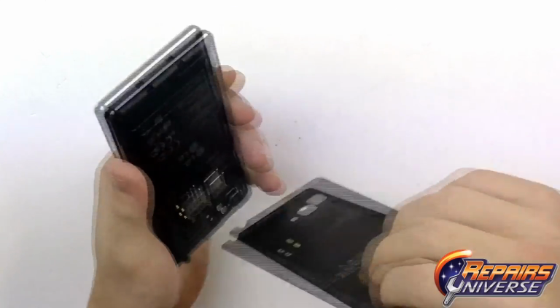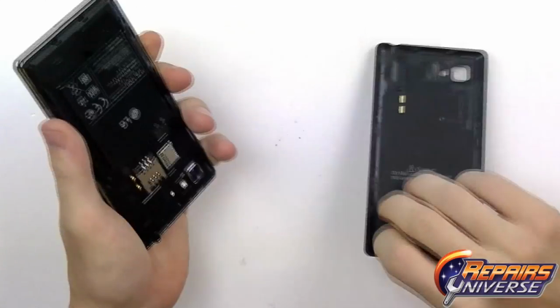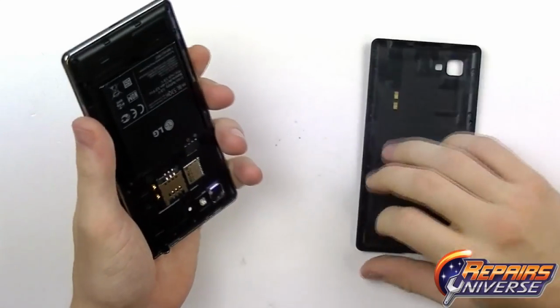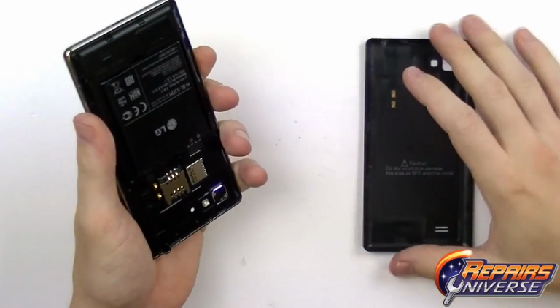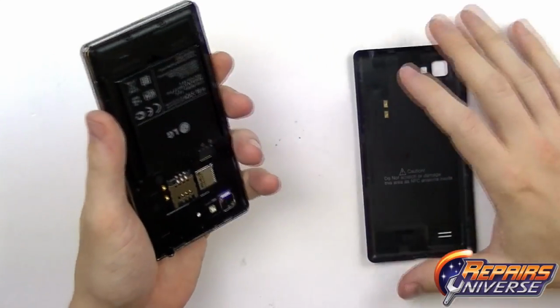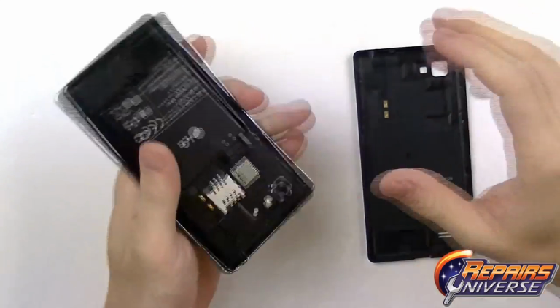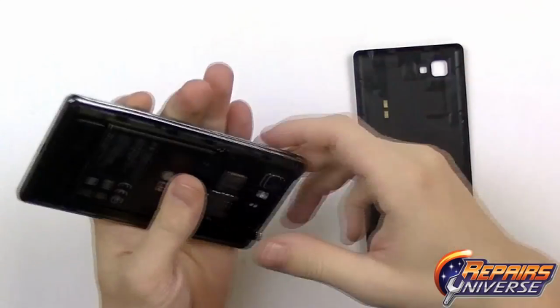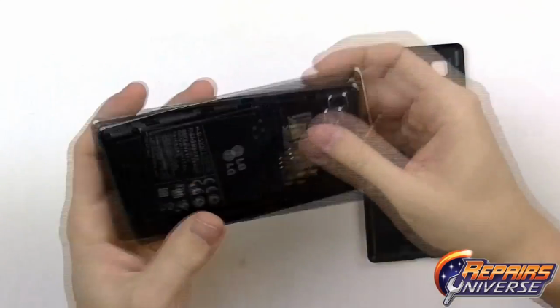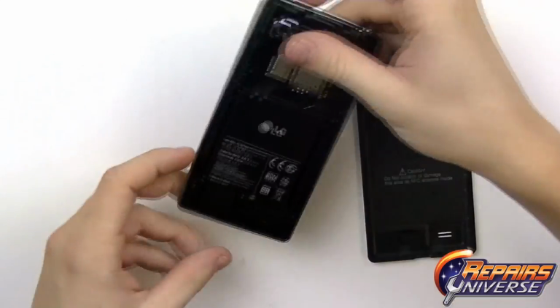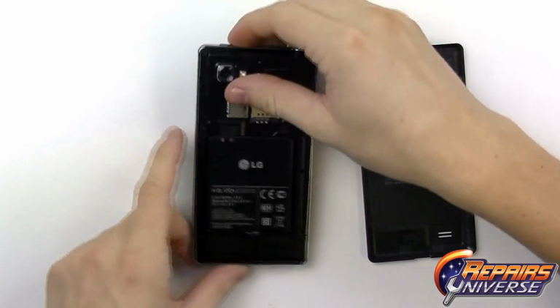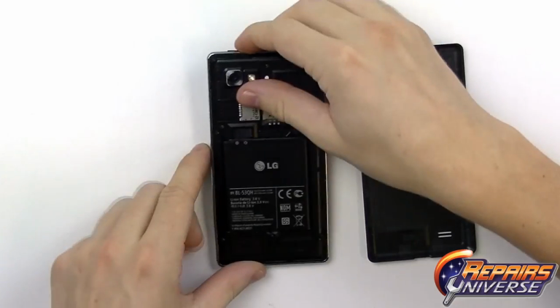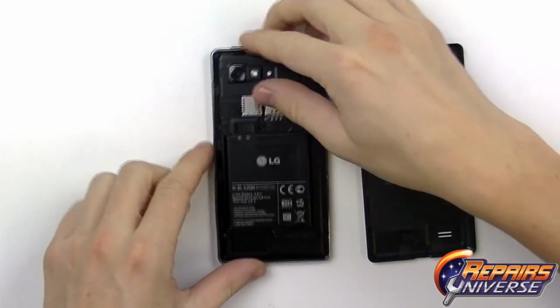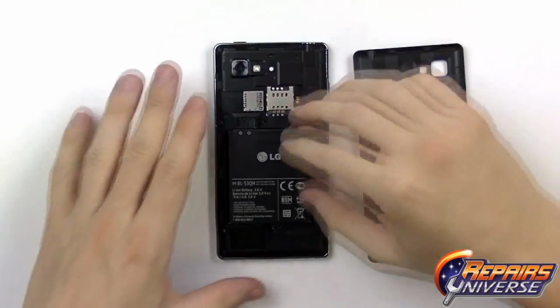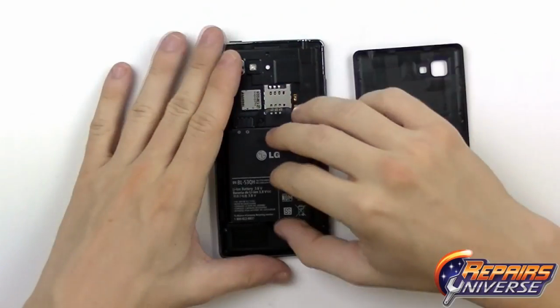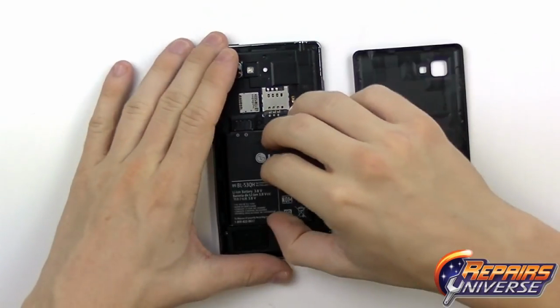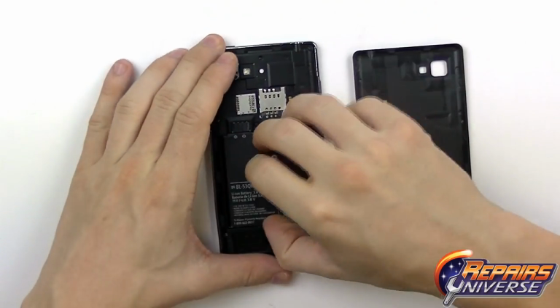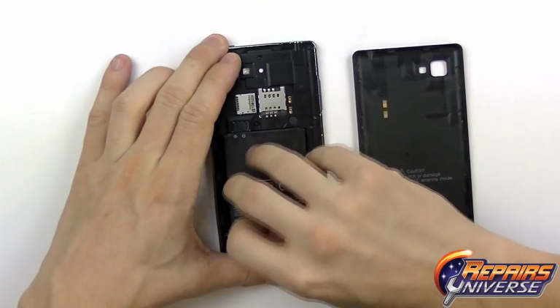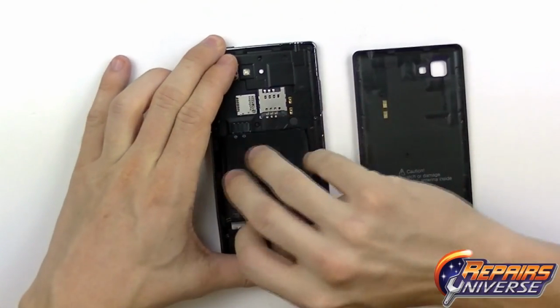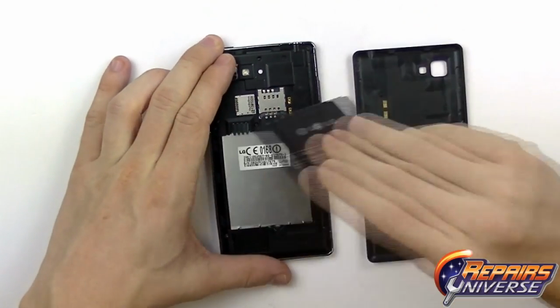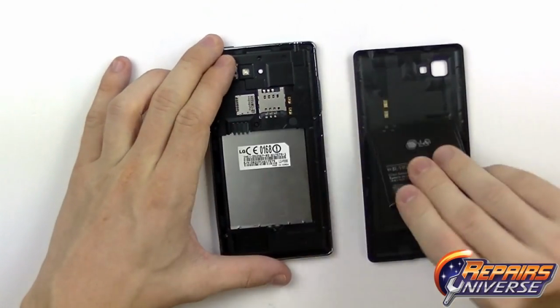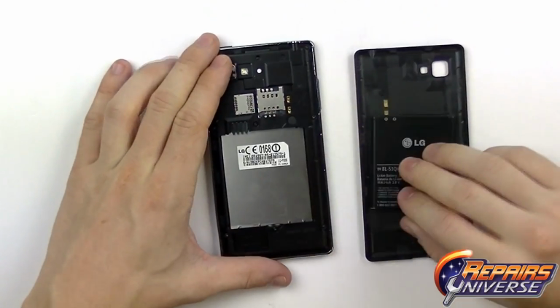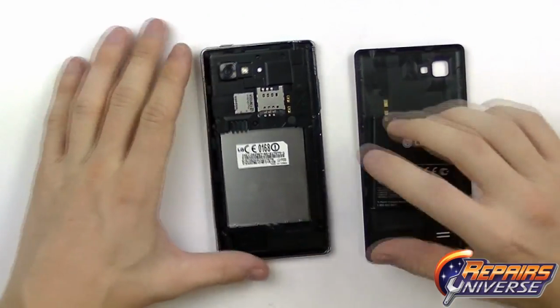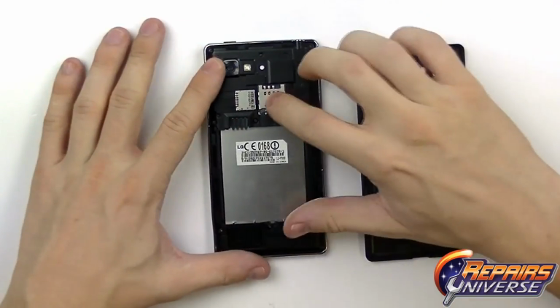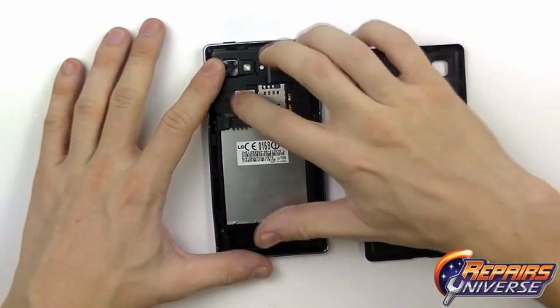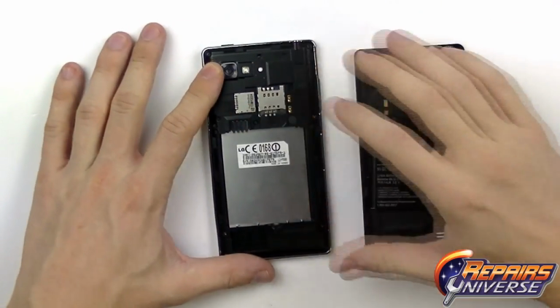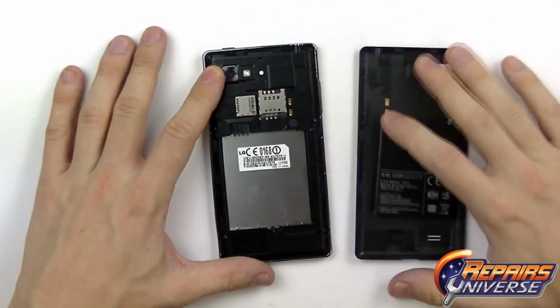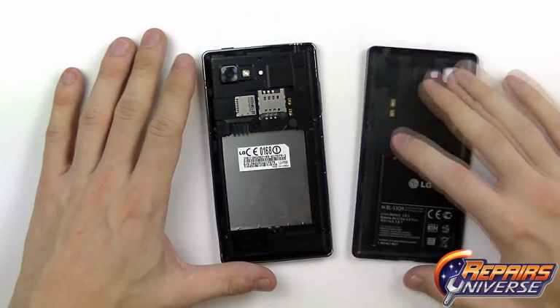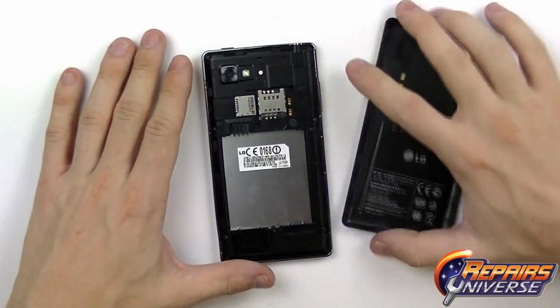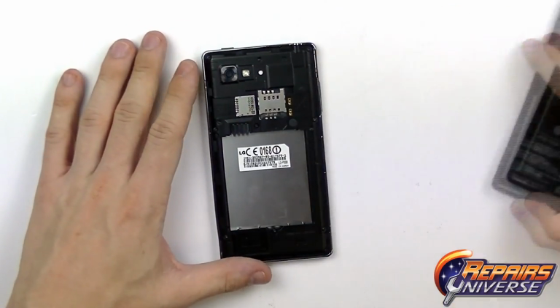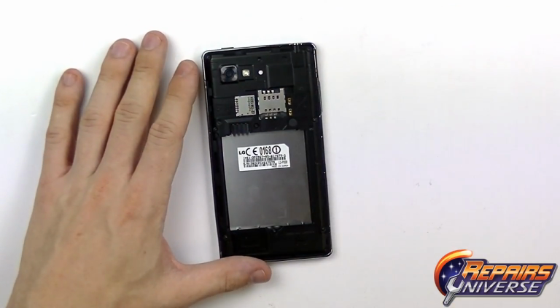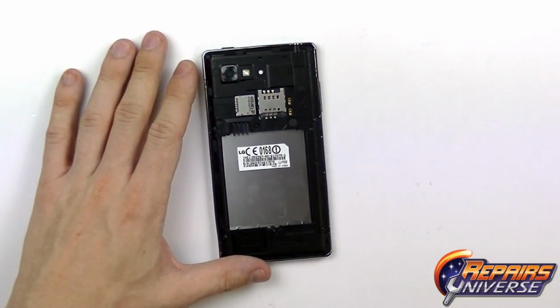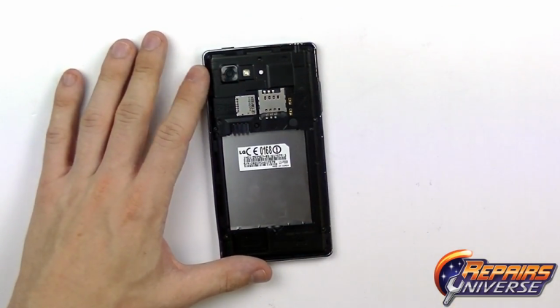To begin this repair, make sure the device is fully powered off. From there, remove the back battery cover, the battery, the SIM card, and the memory card.